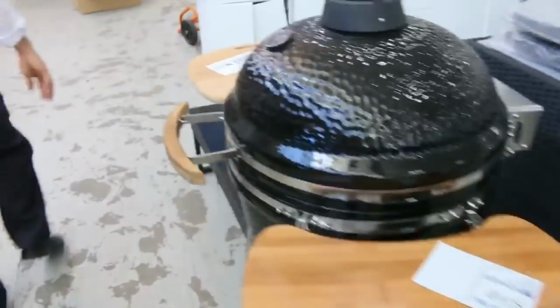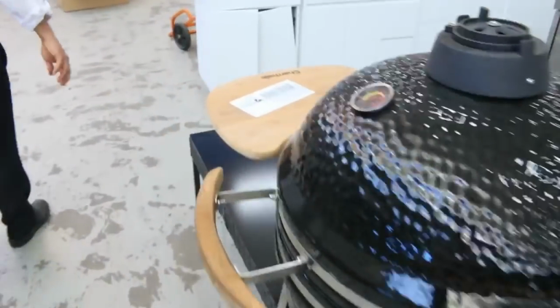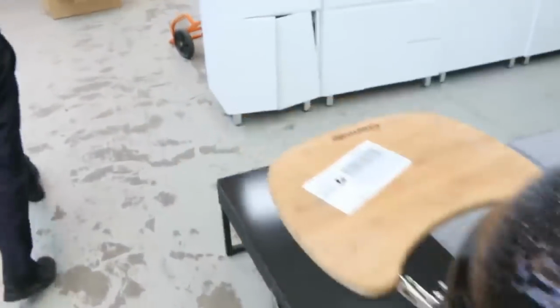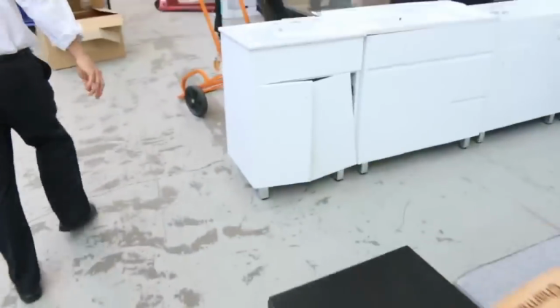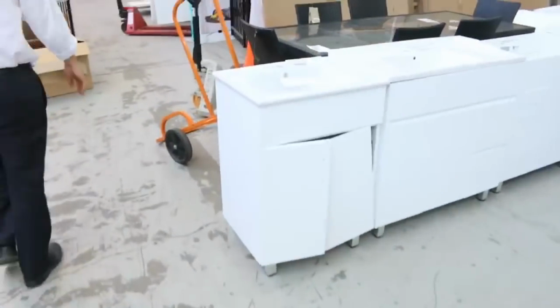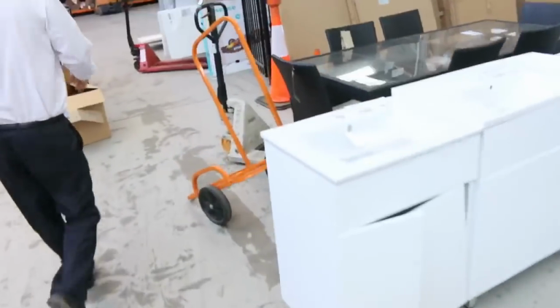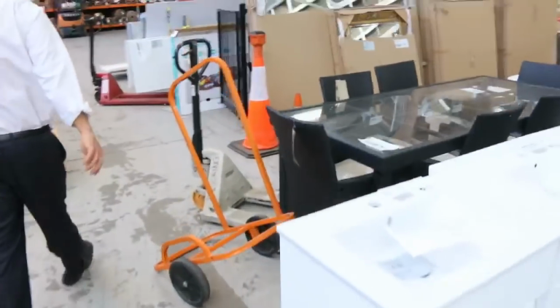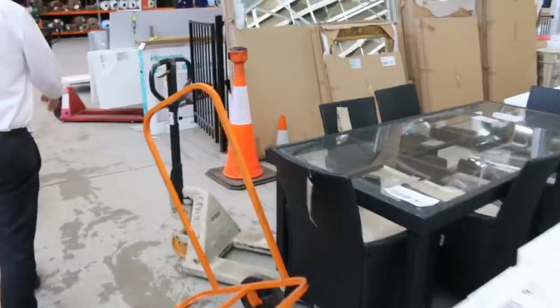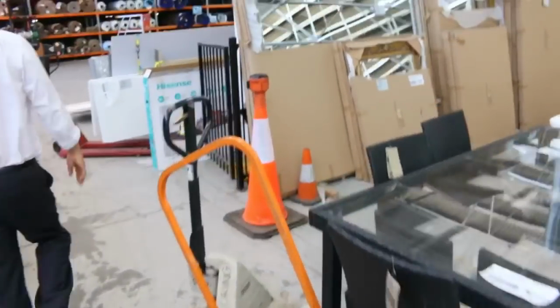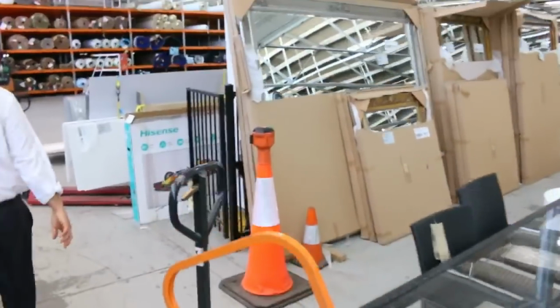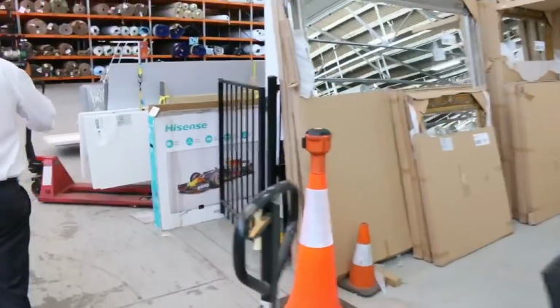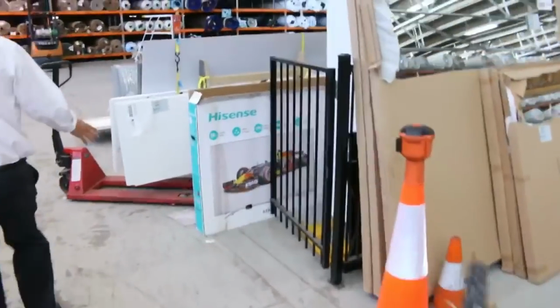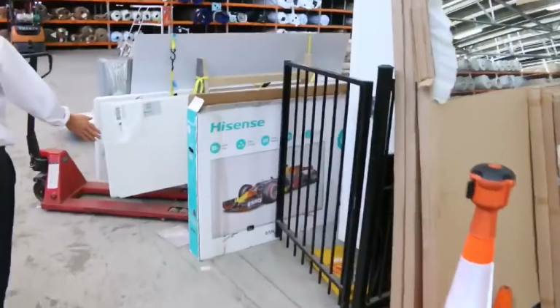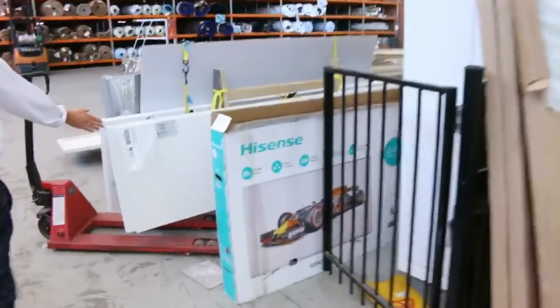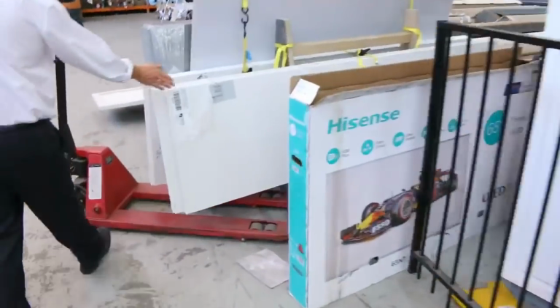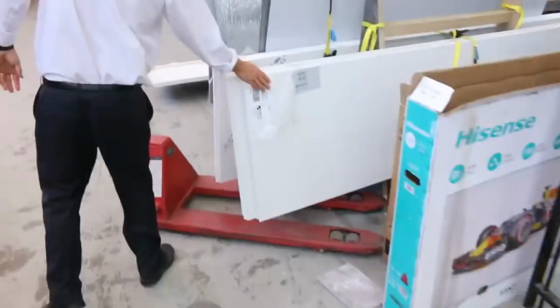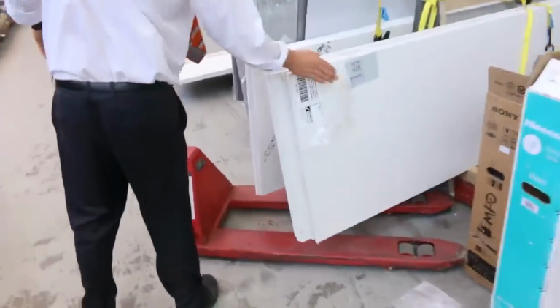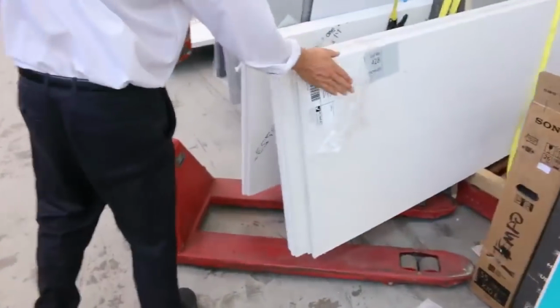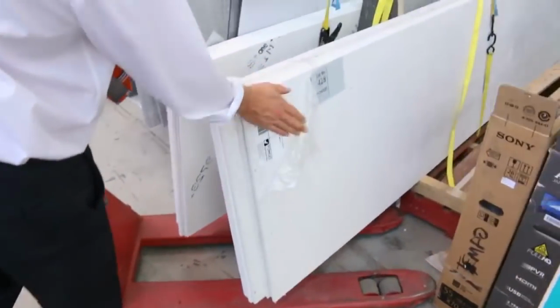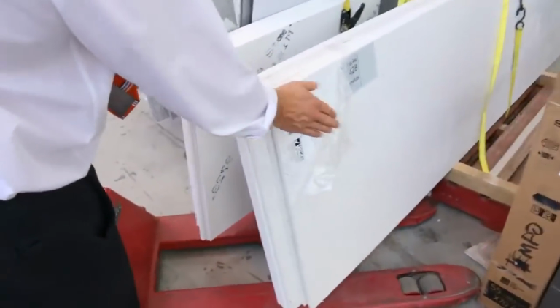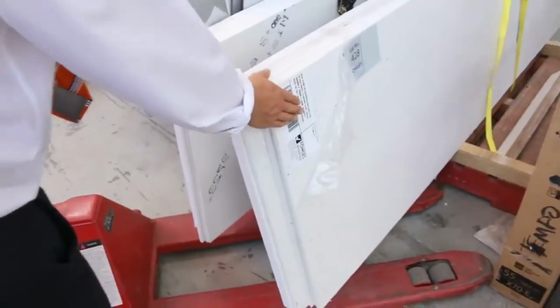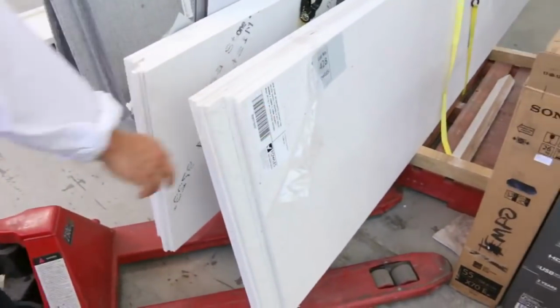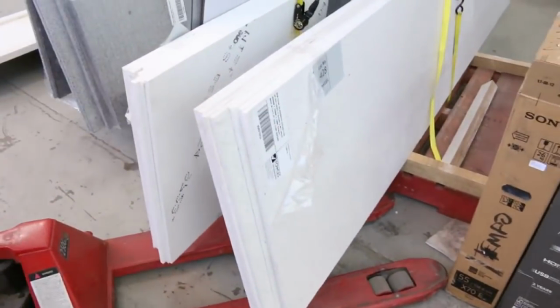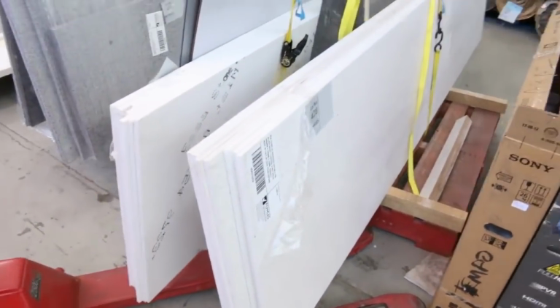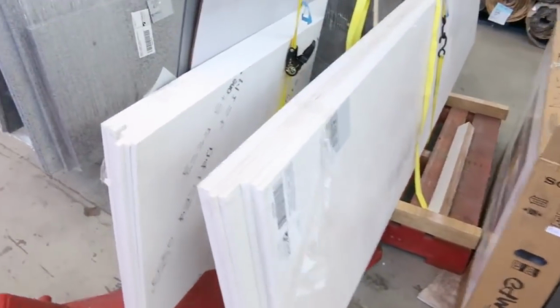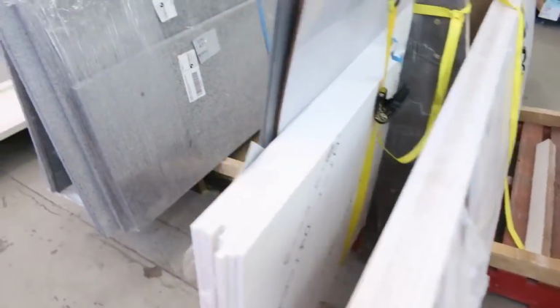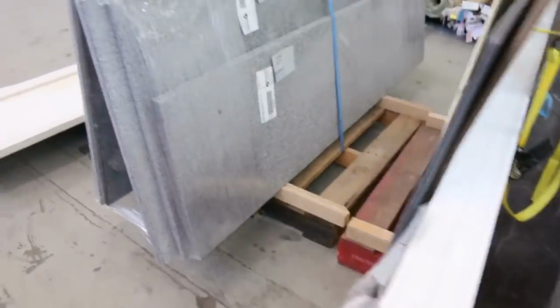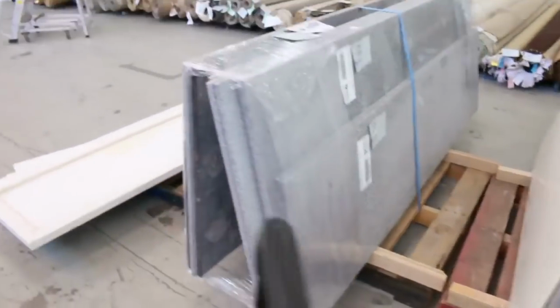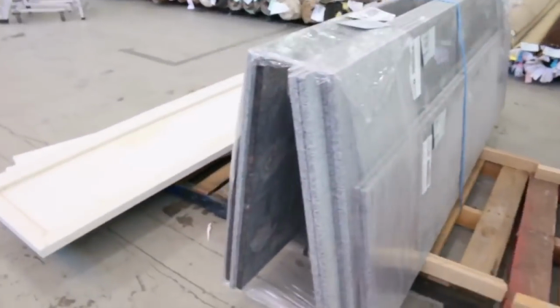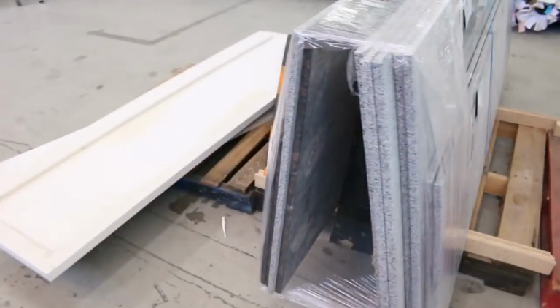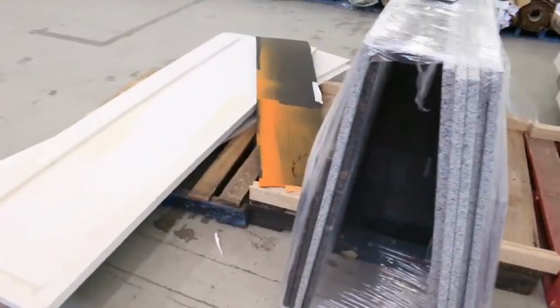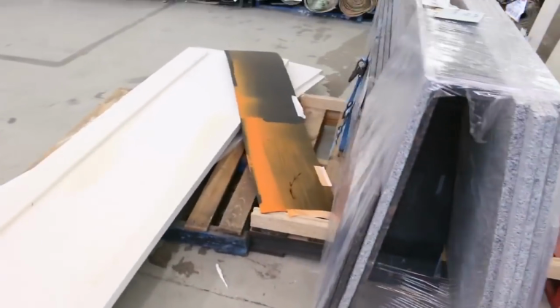Let's quickly check out the carpet and floor coverings auction. On the way through you can see there's lots of Italian stone splash backs and bench tops as well — they'll be in the home reno auction.